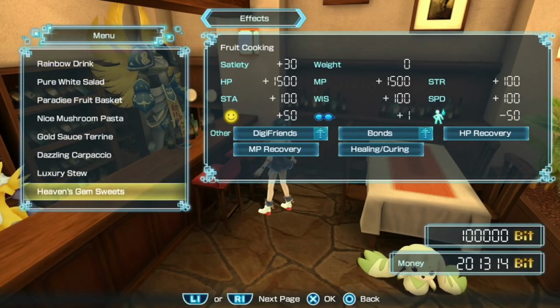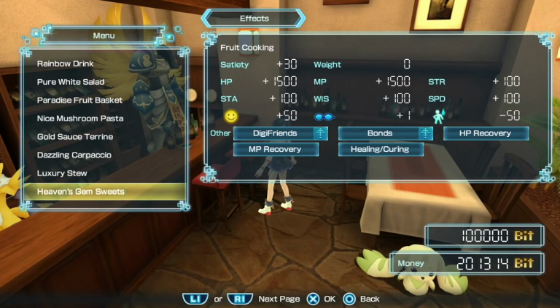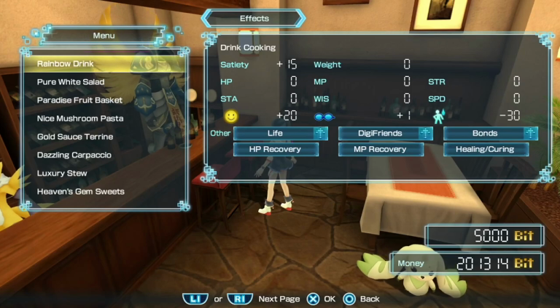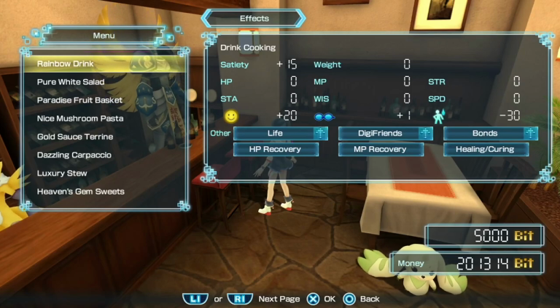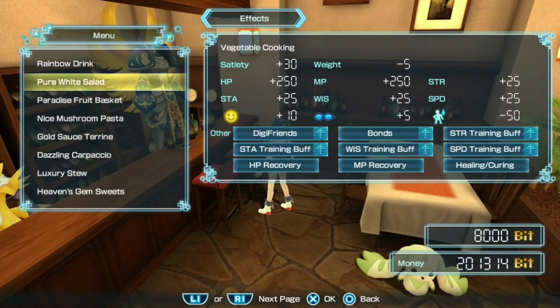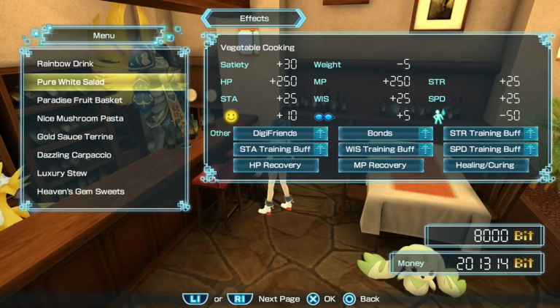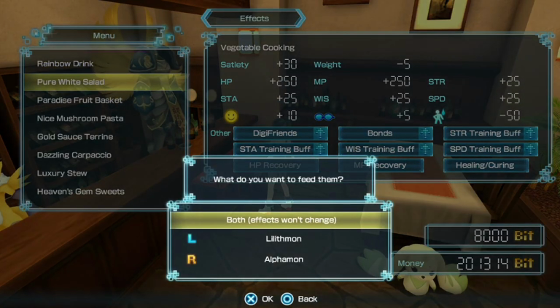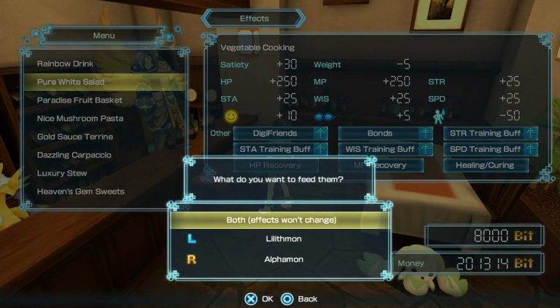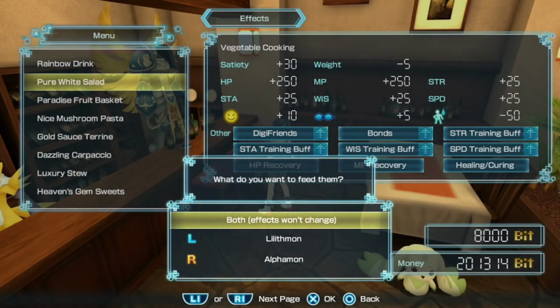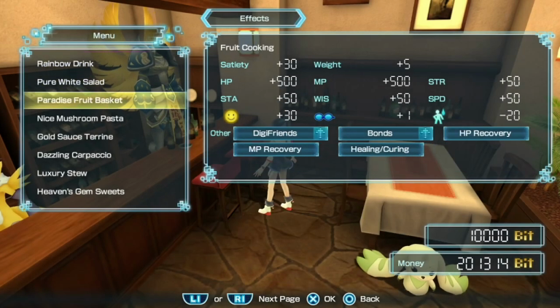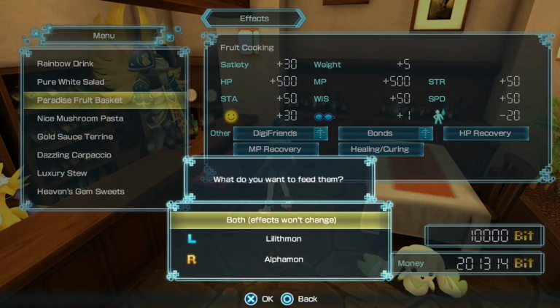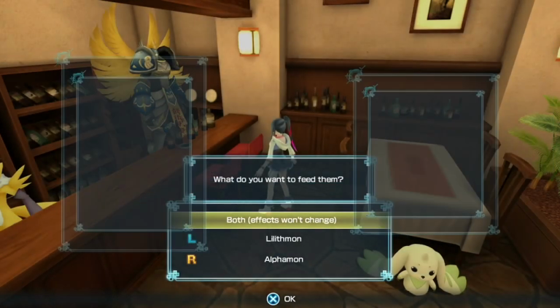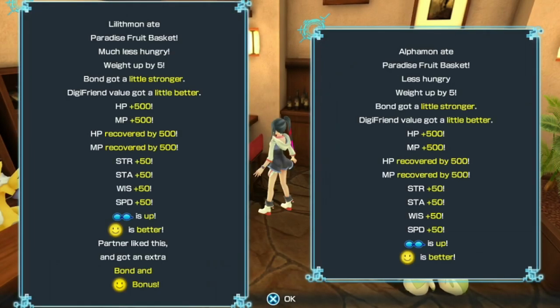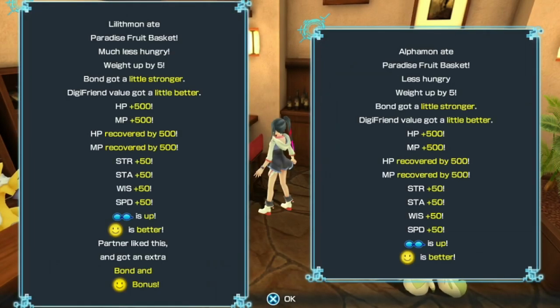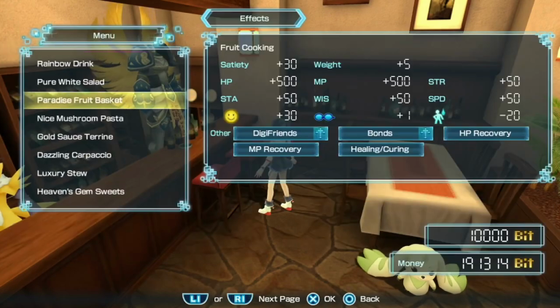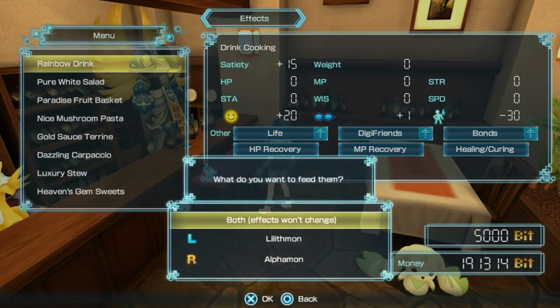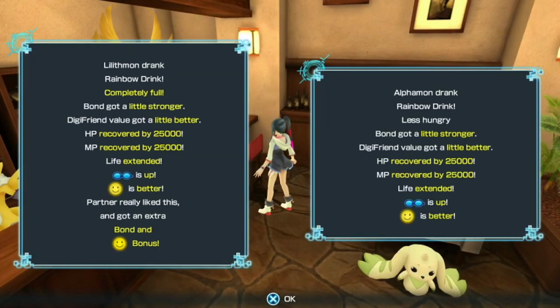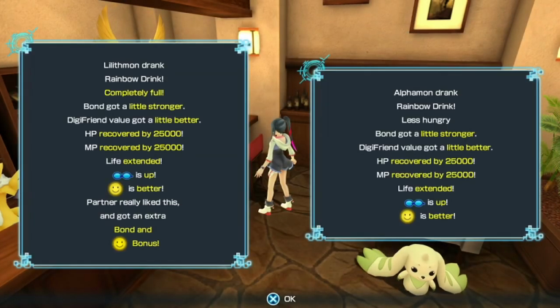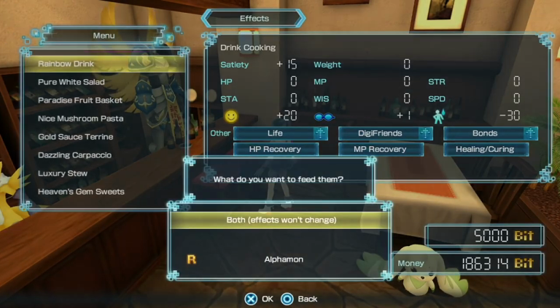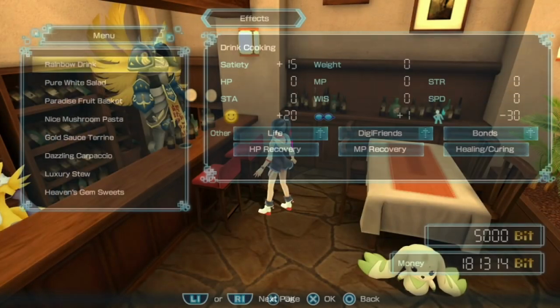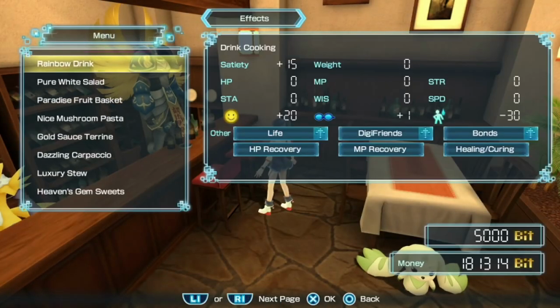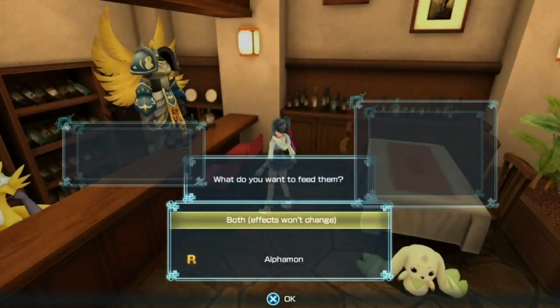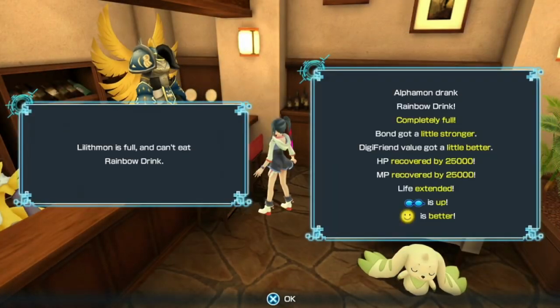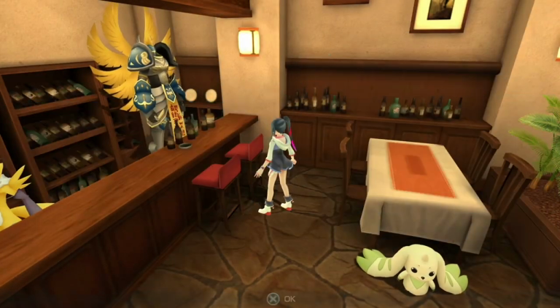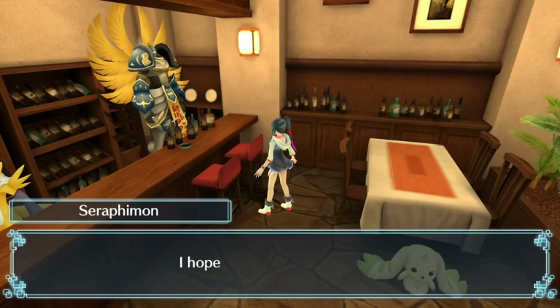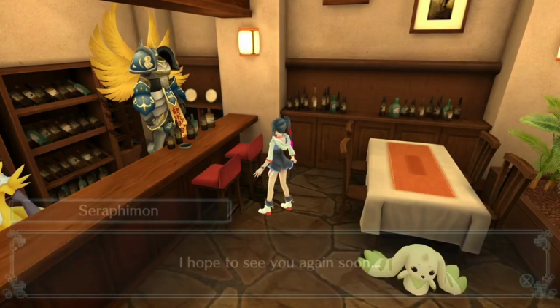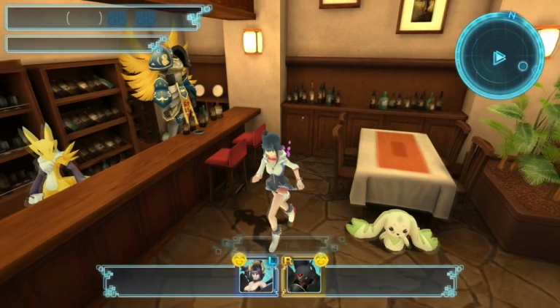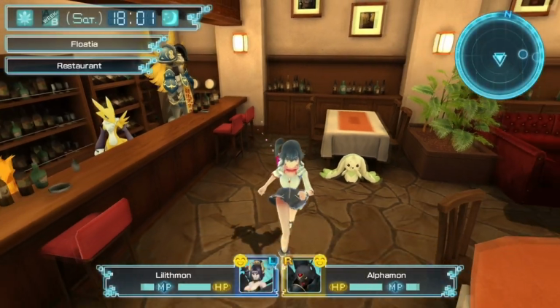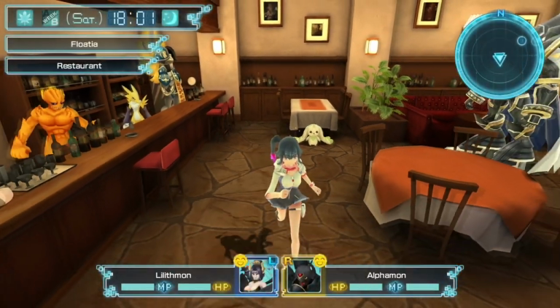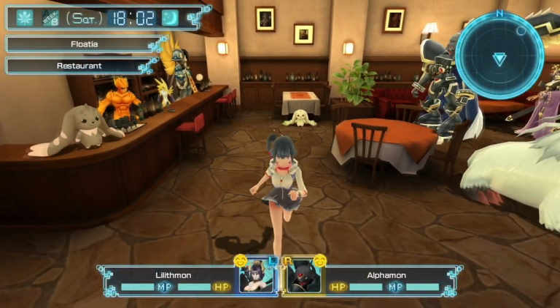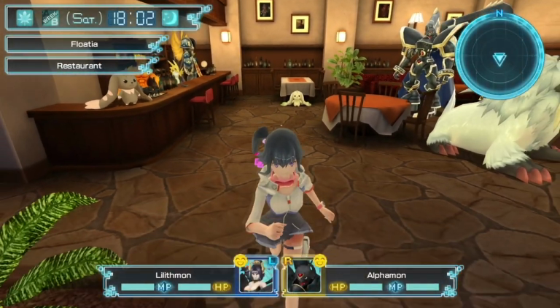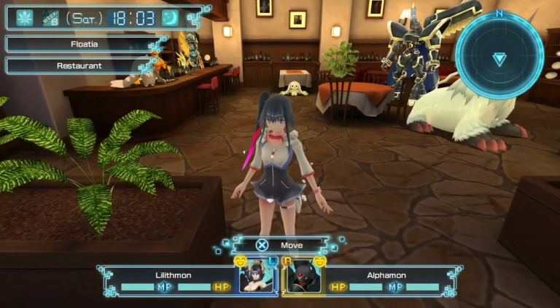This is too expensive. Give them a Paradise Fruit Basket, and then as many rainbow drinks as they can take. Lilithmon could only take one, unfortunately, but Alphamon took like three. There we go. Very nice.